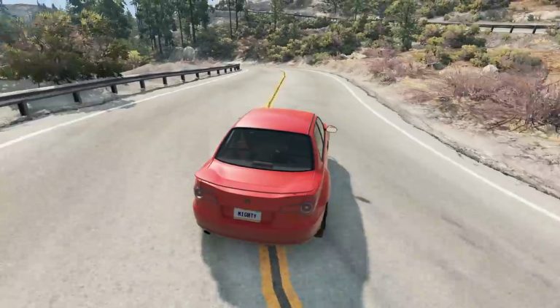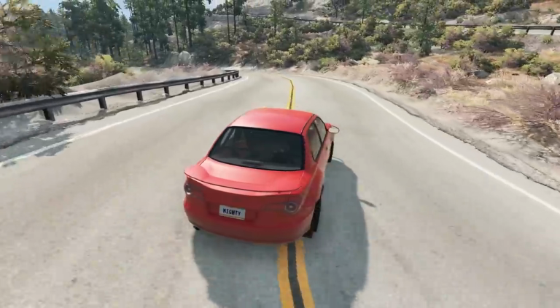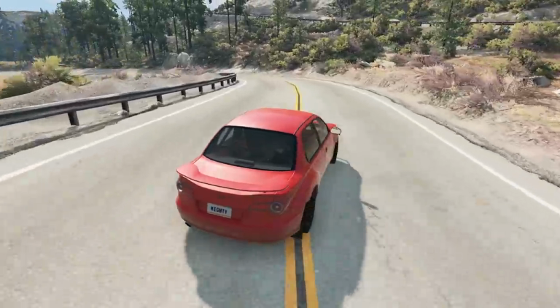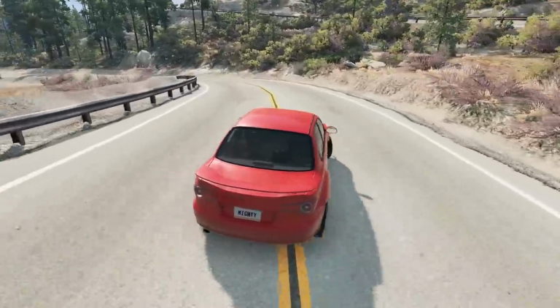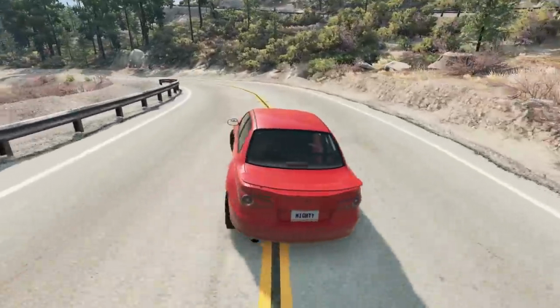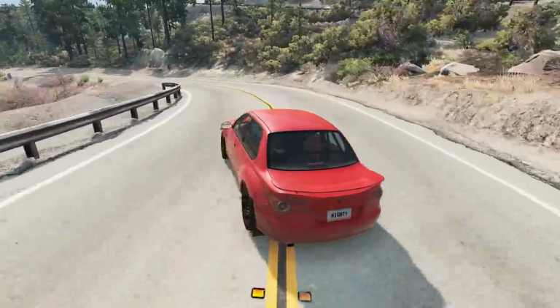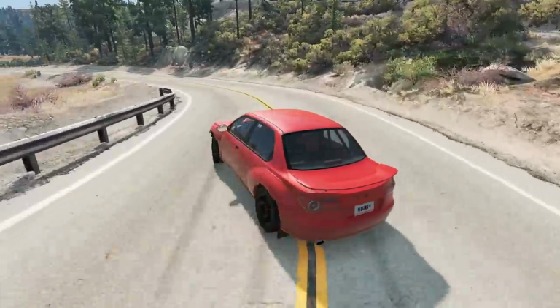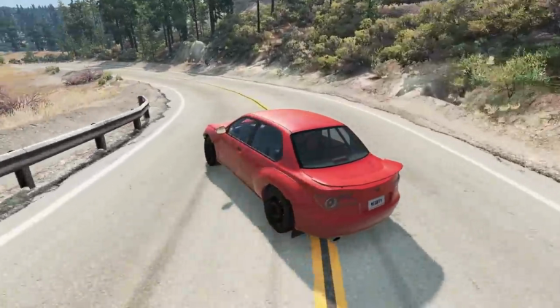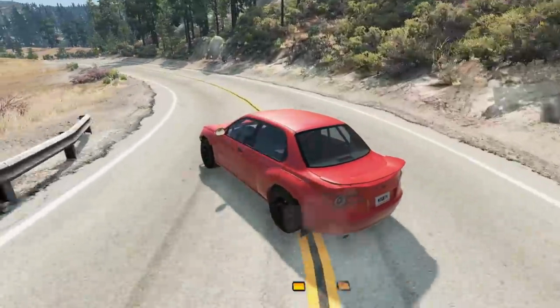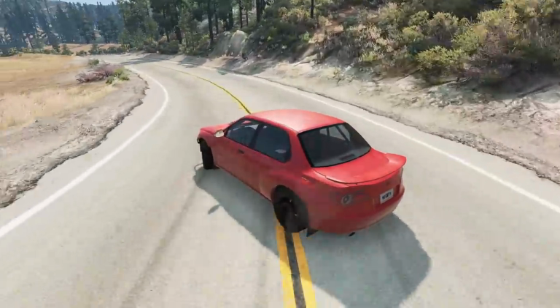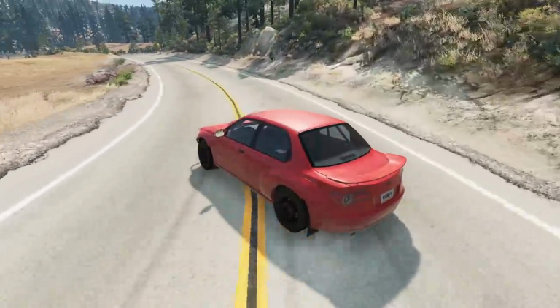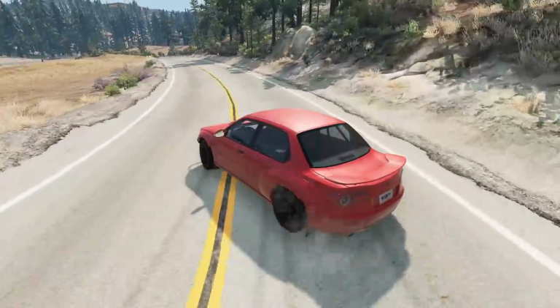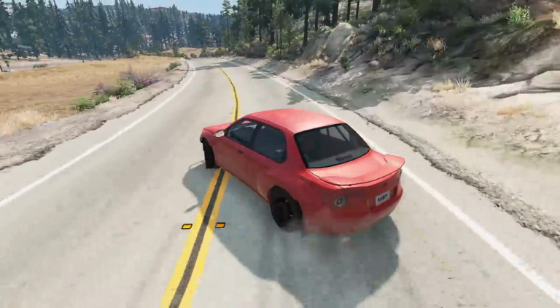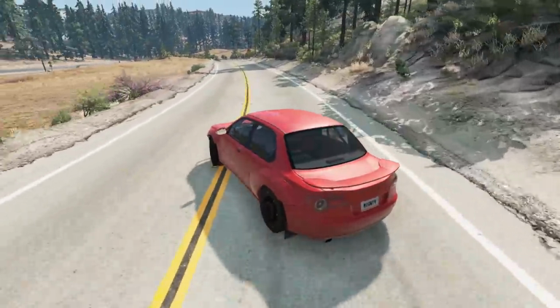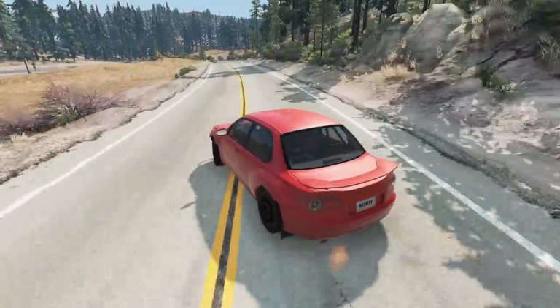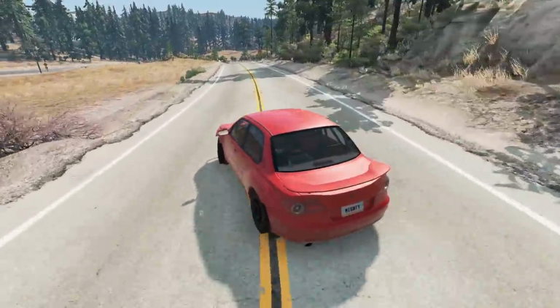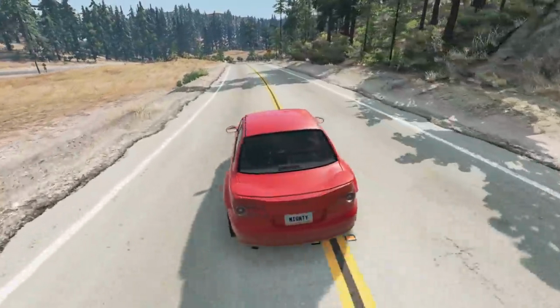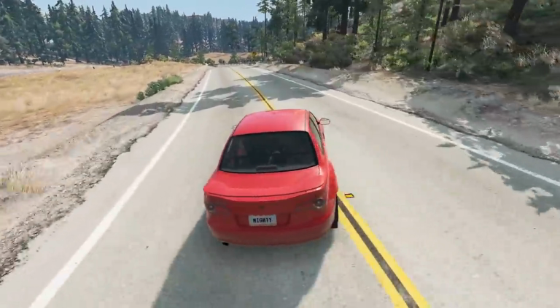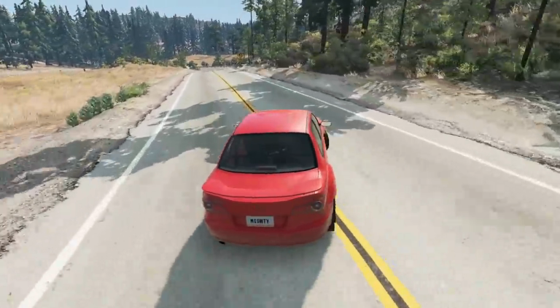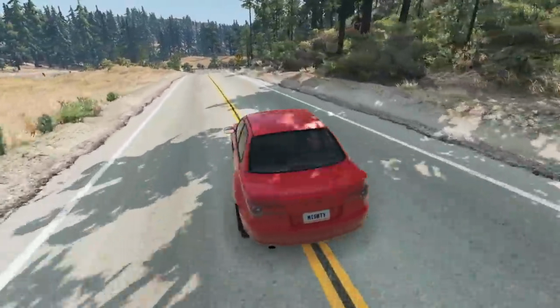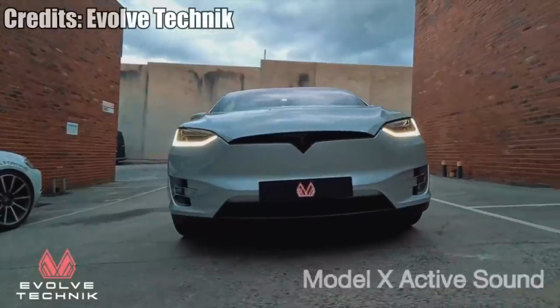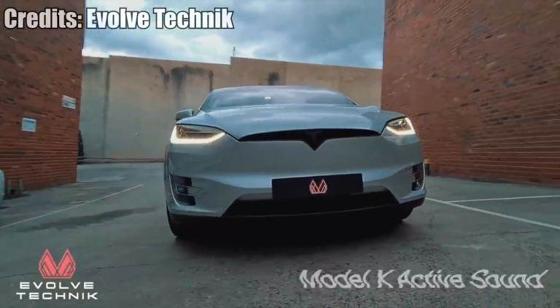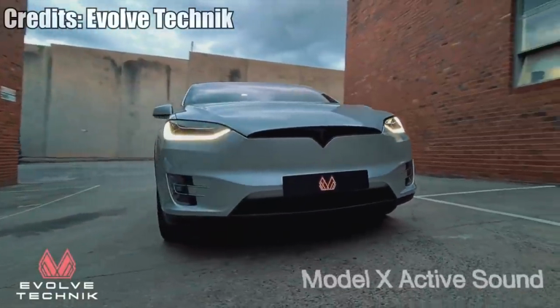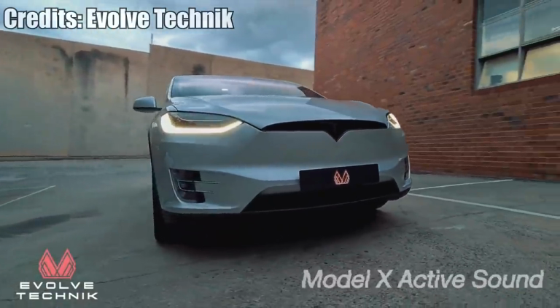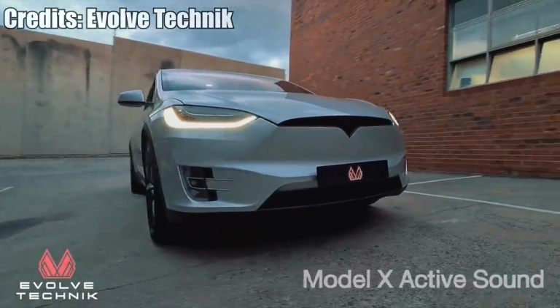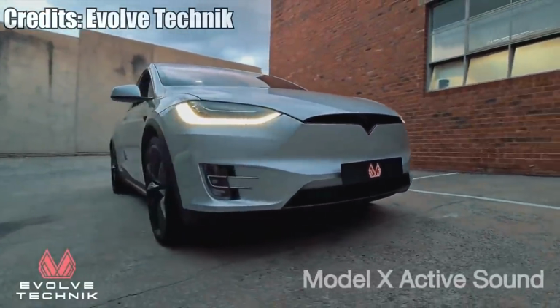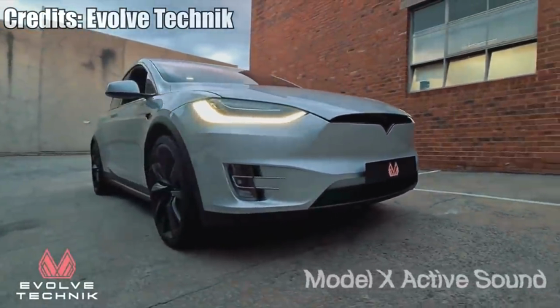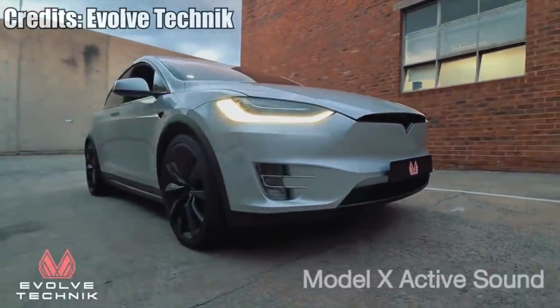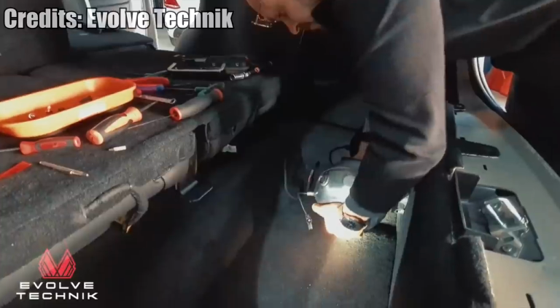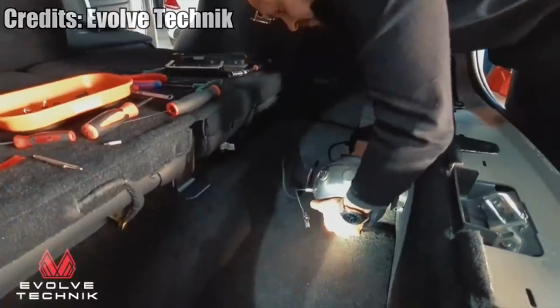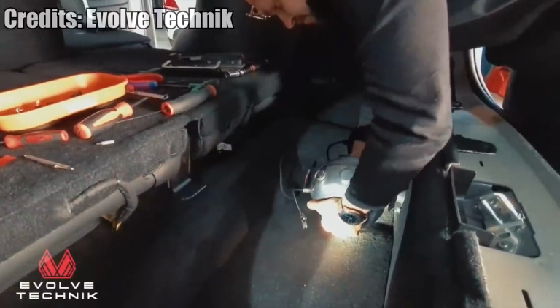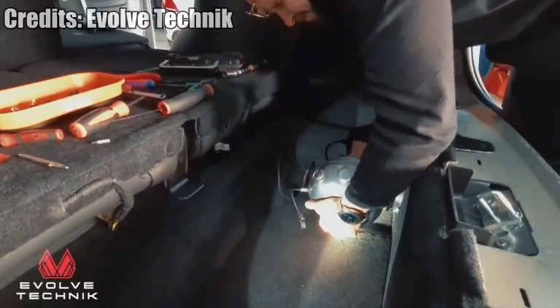Here is something super weird slash interesting — an active sound system for a Tesla. Basically, it is a speaker that imitates a petrol engine.